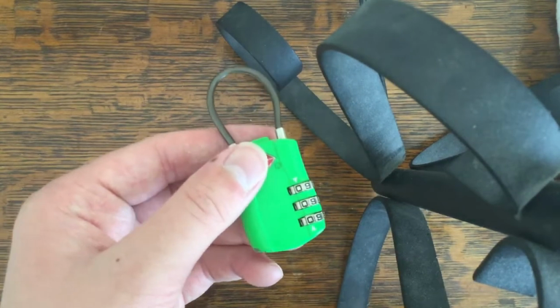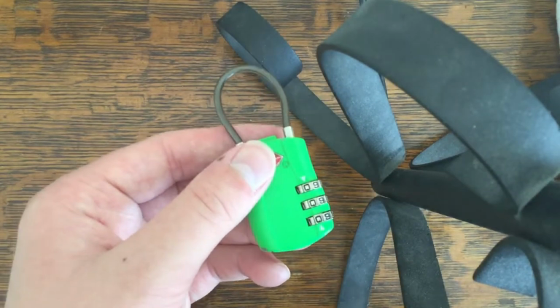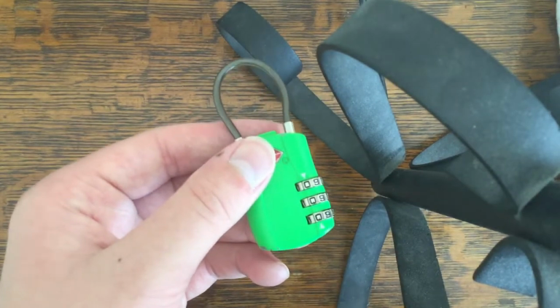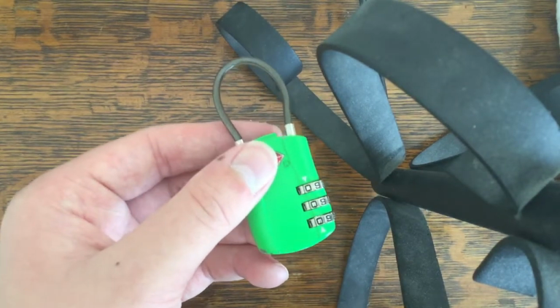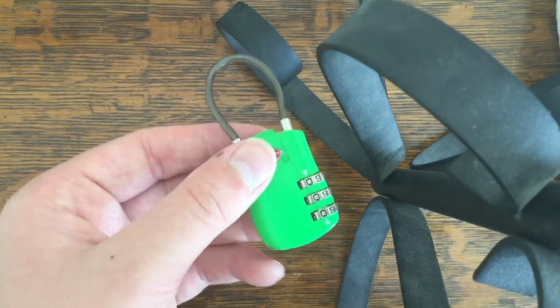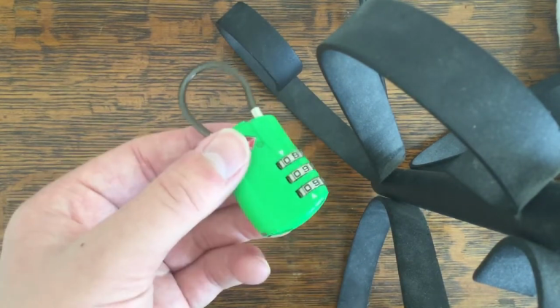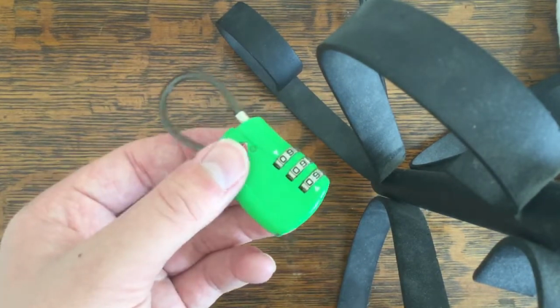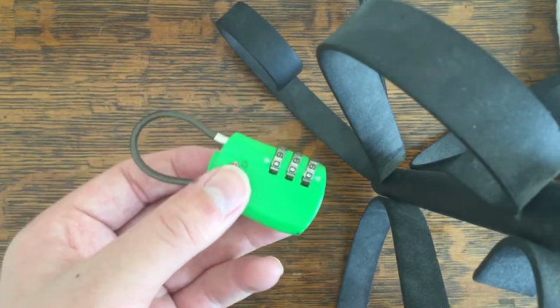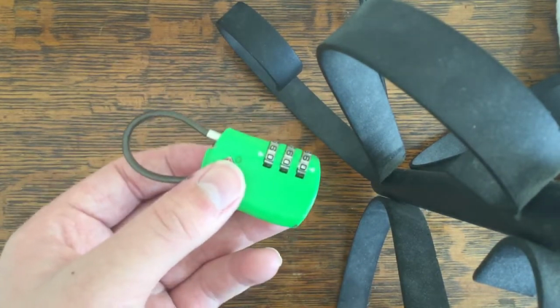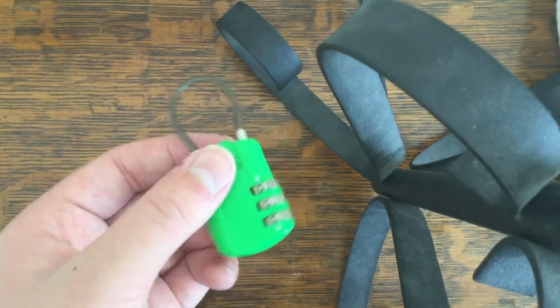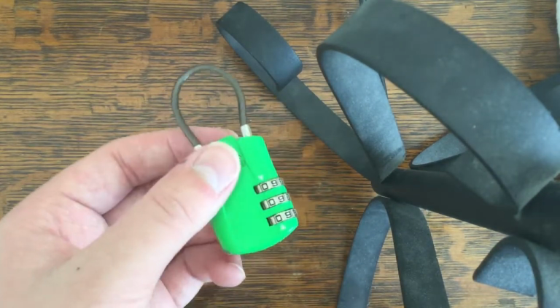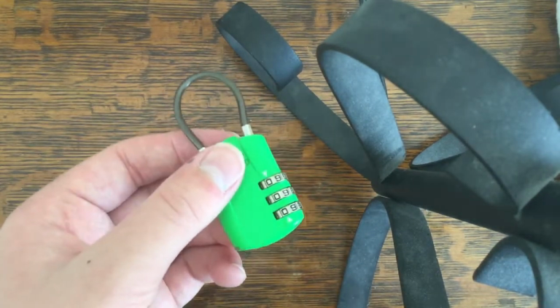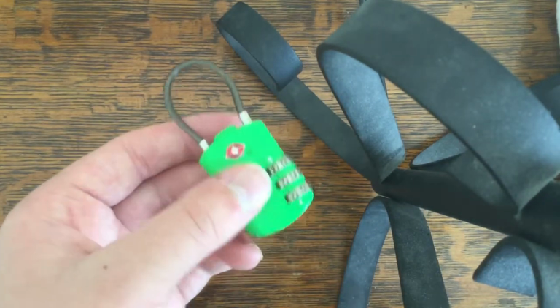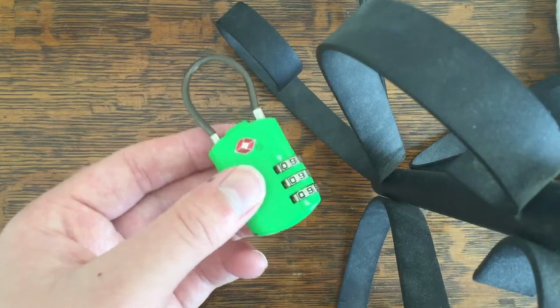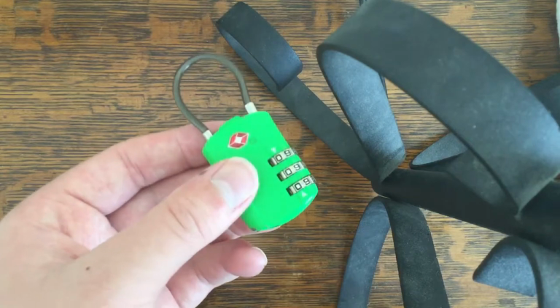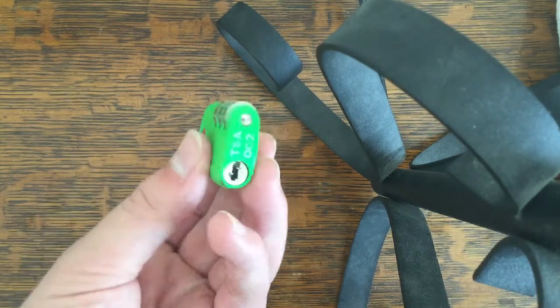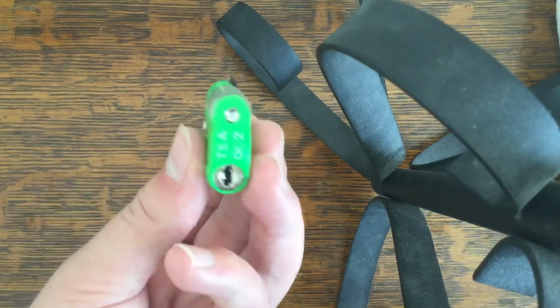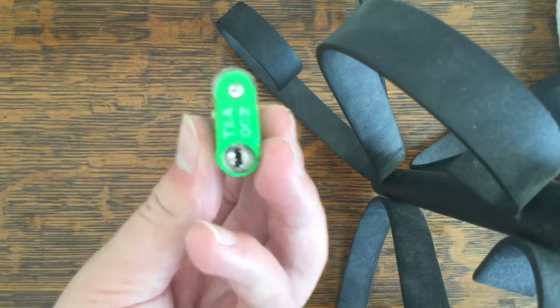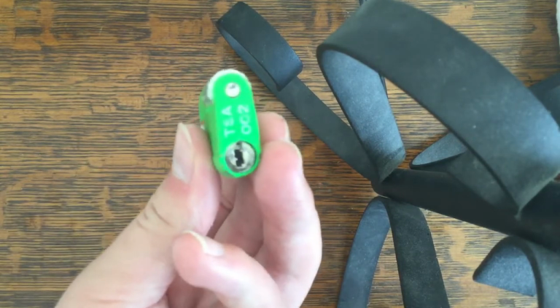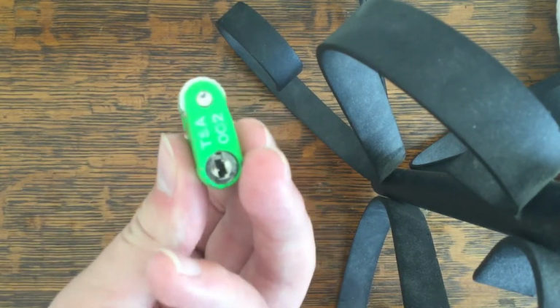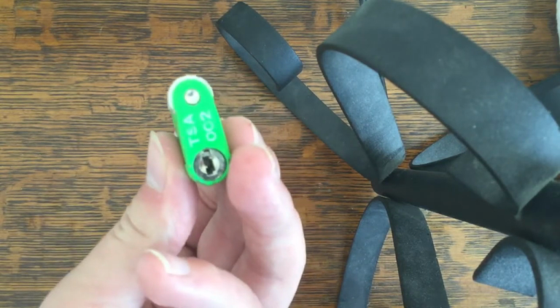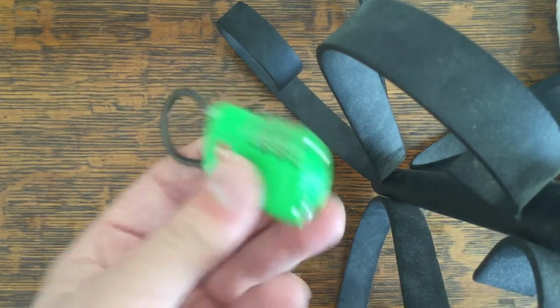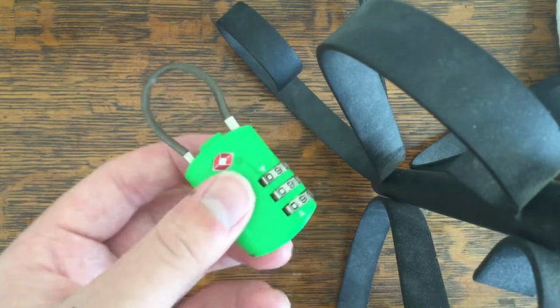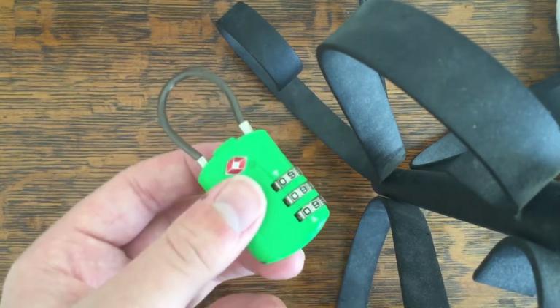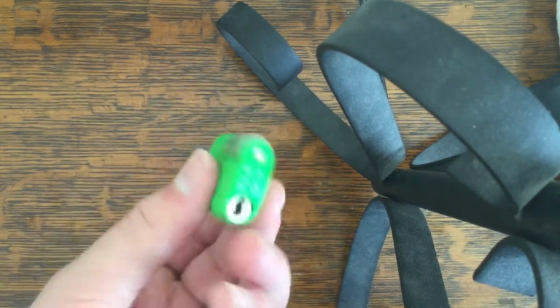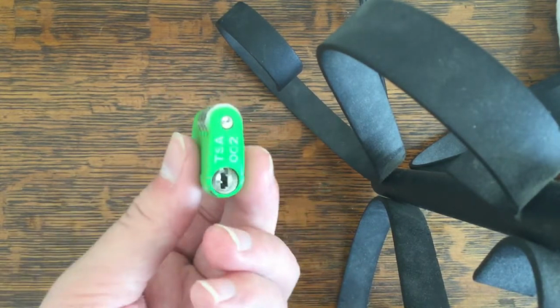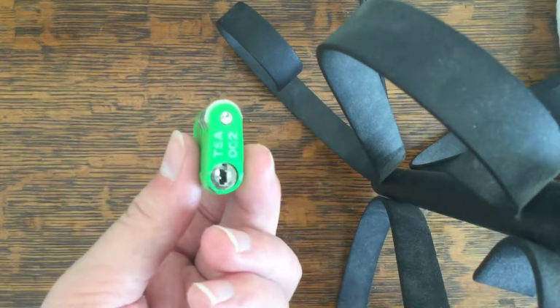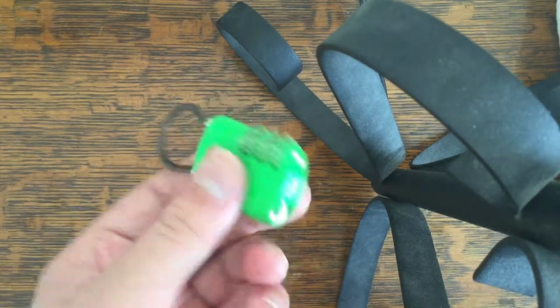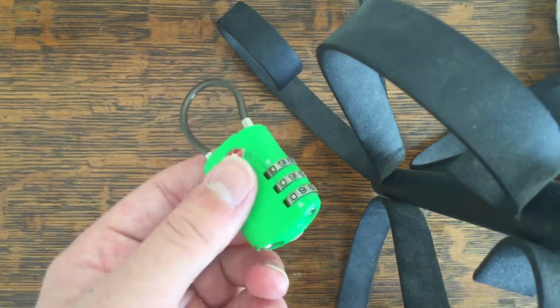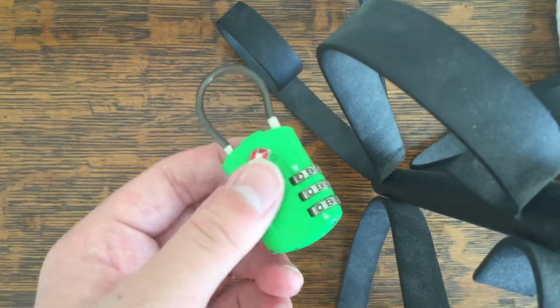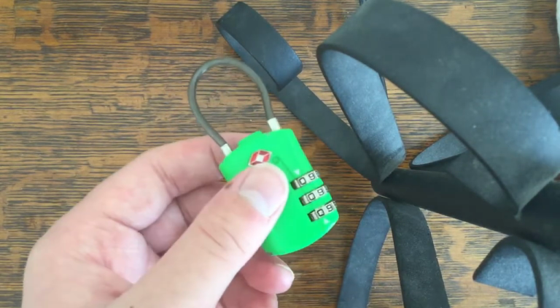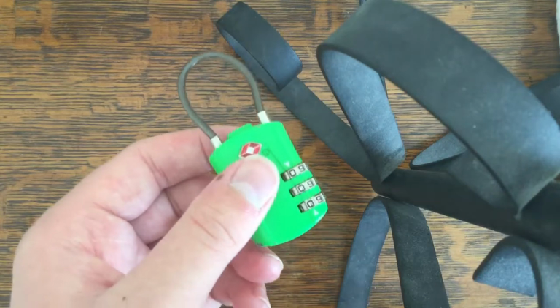Here is how to recover a forgotten code on this TSA002 cable lock without messing with the keyhole, just using the combination.